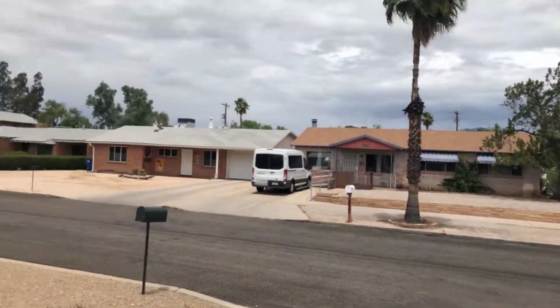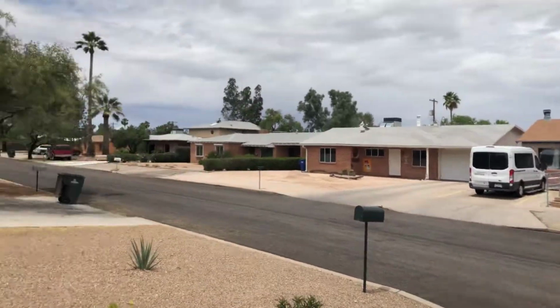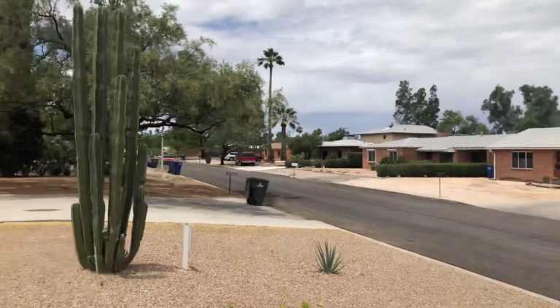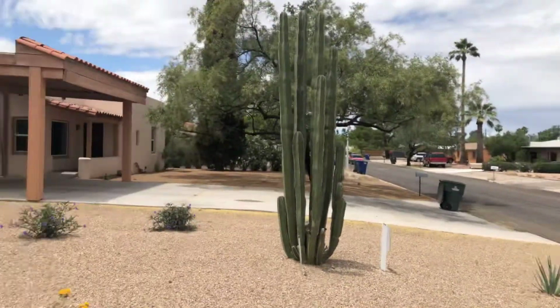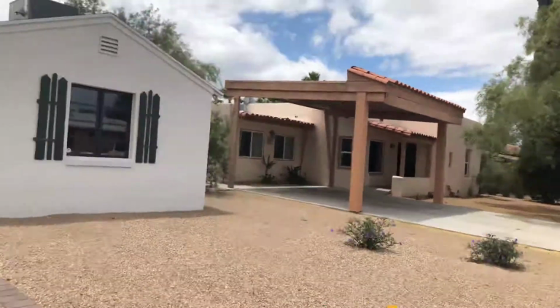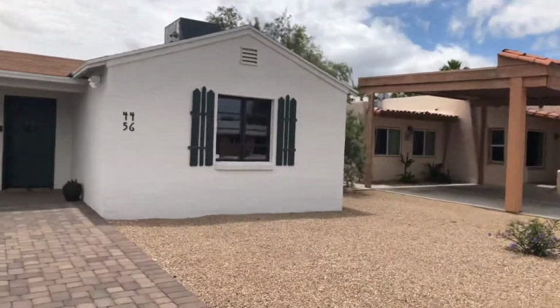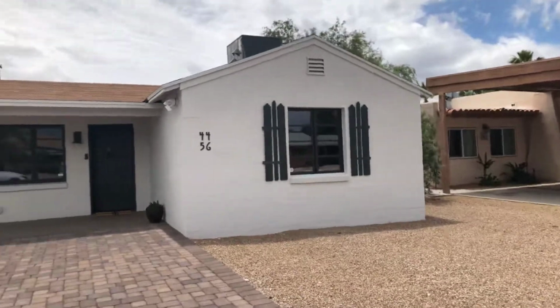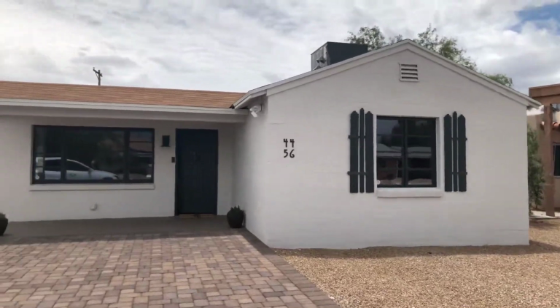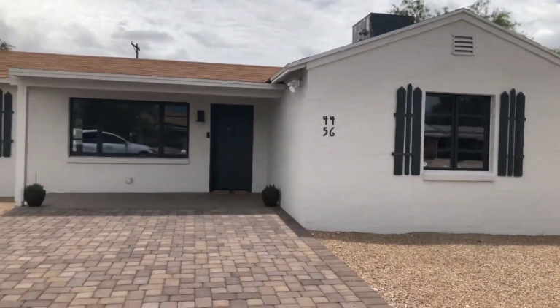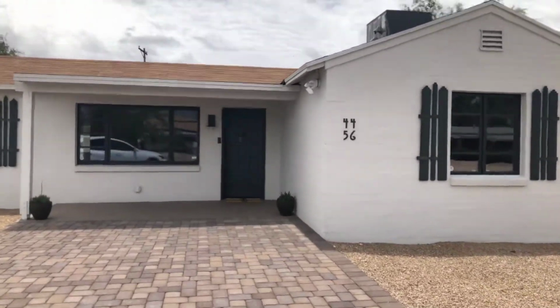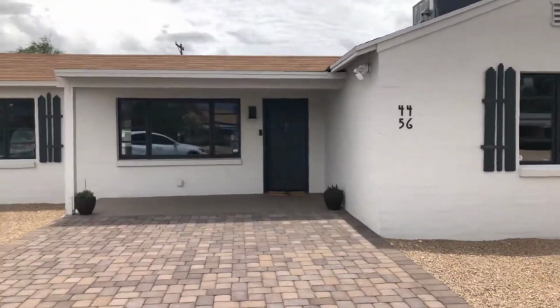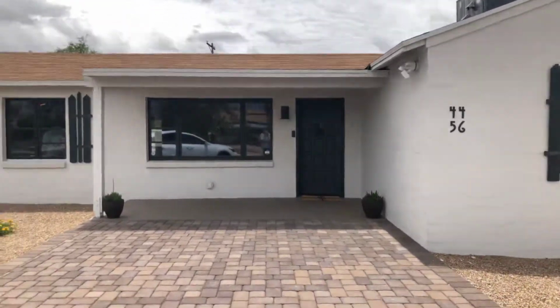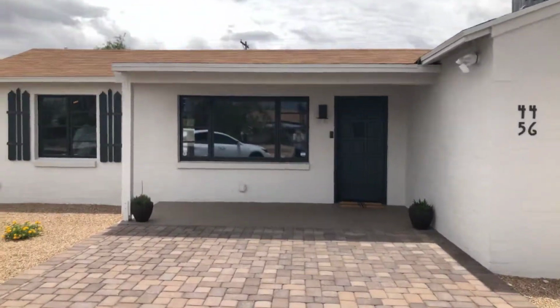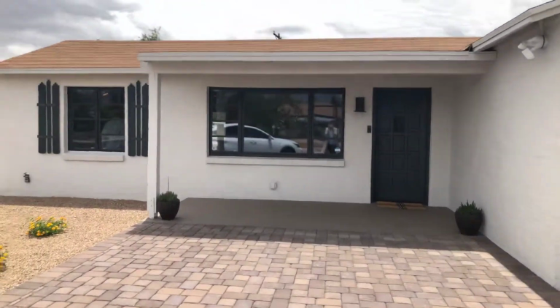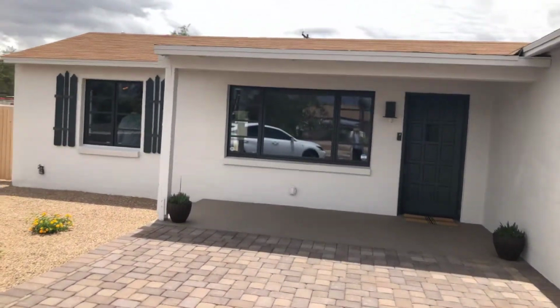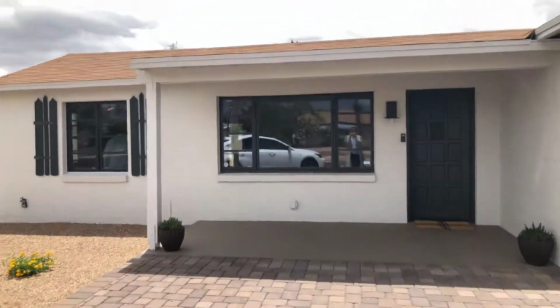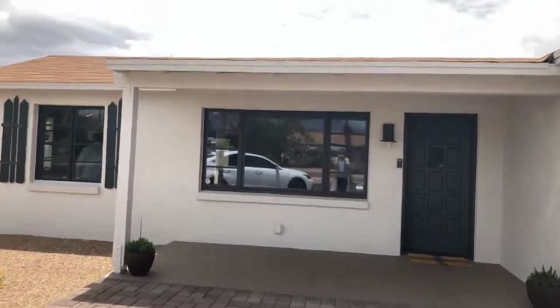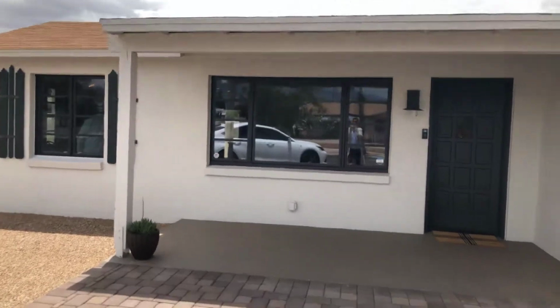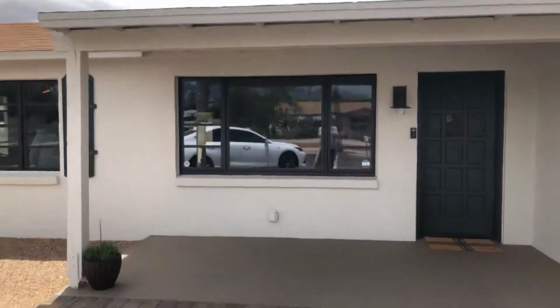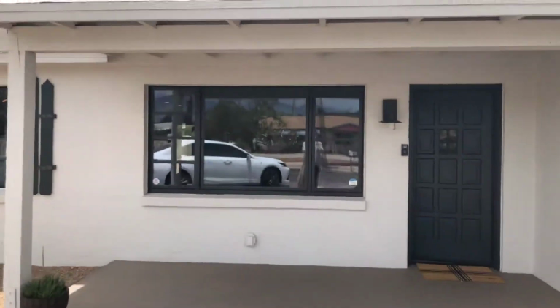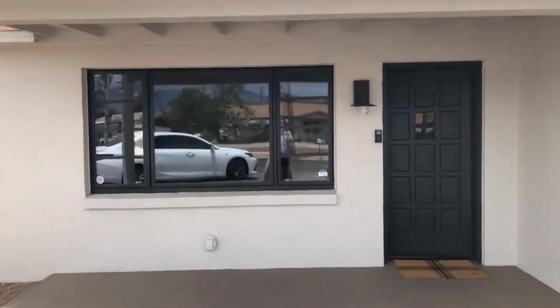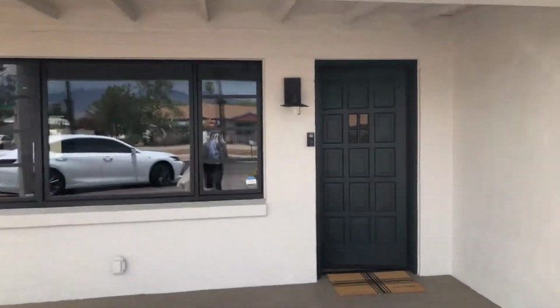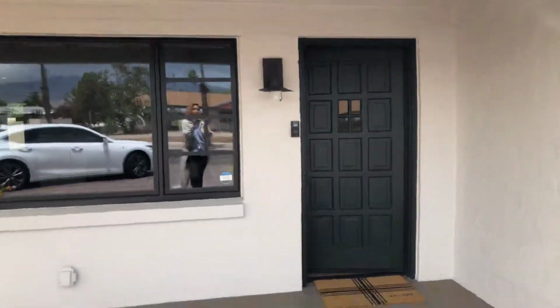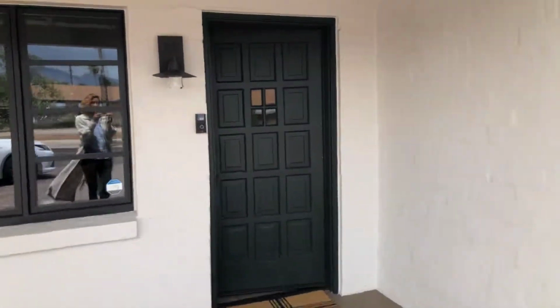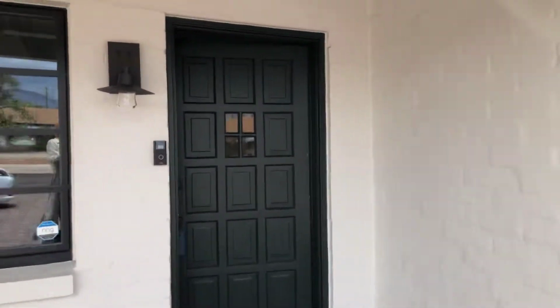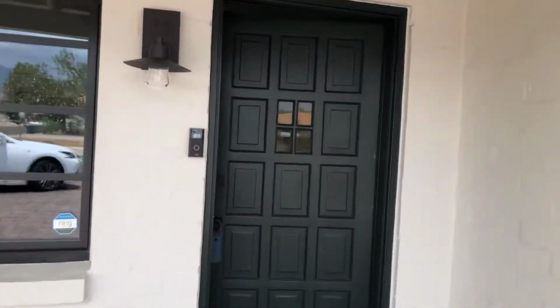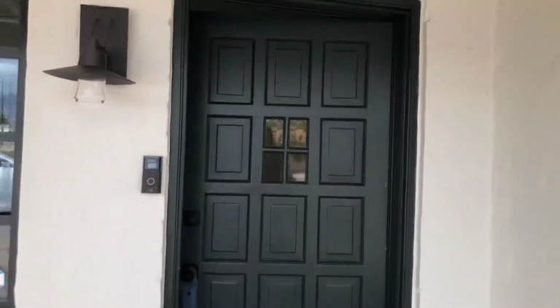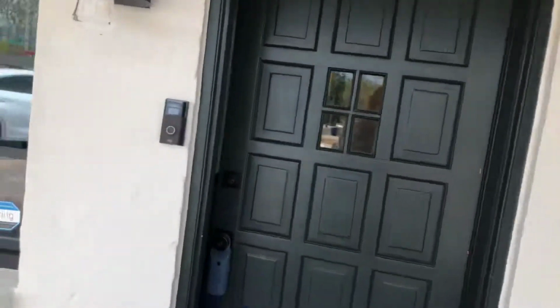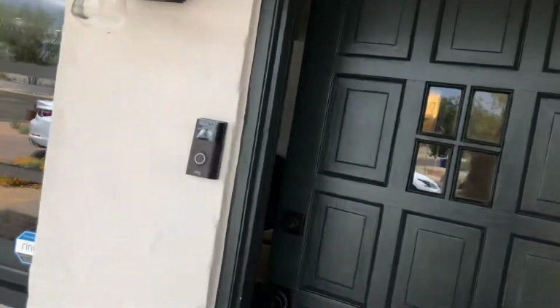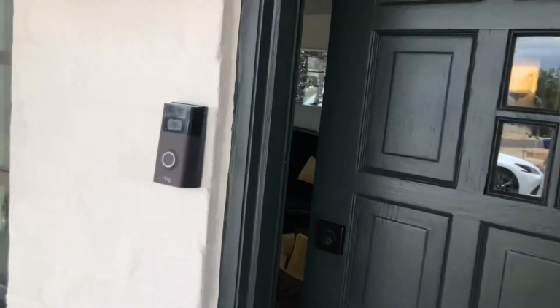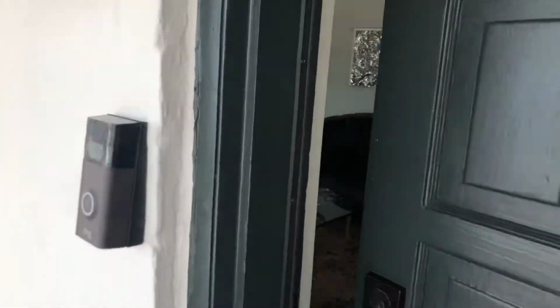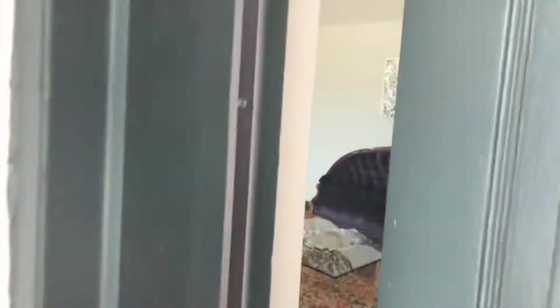I'm just gonna show the street real quick. It's been completely redone — the walls, all the piping down to the sewer, the windows, all the plumbing, new heating, new kitchen, new appliances, new flooring, new subfloor, new roof, new walls — new everything.